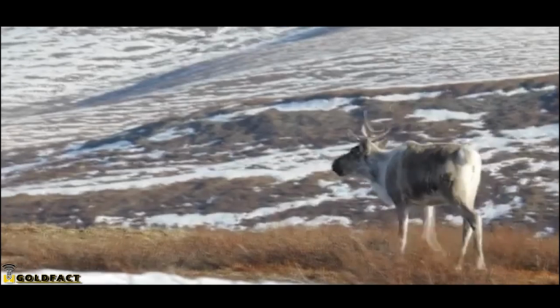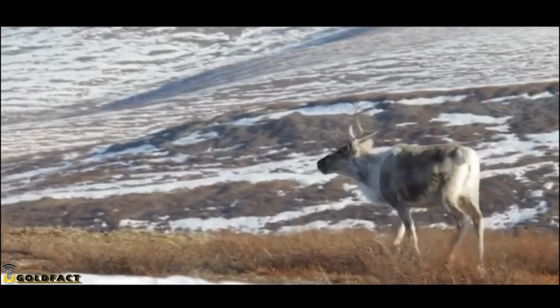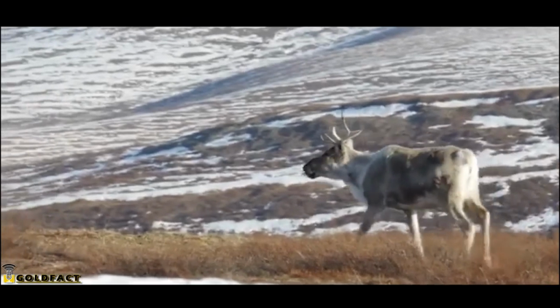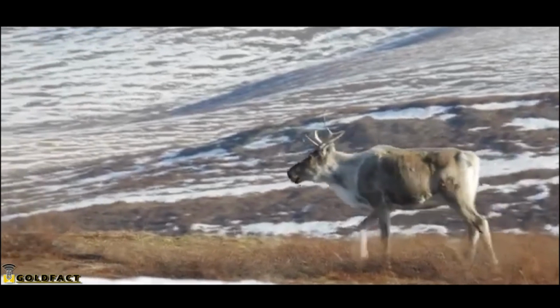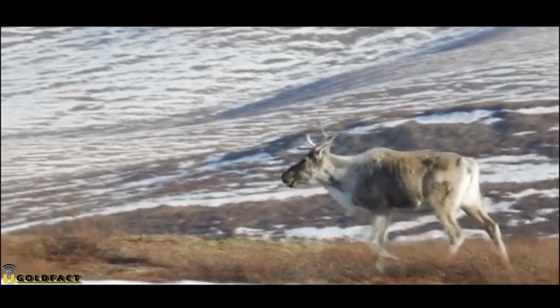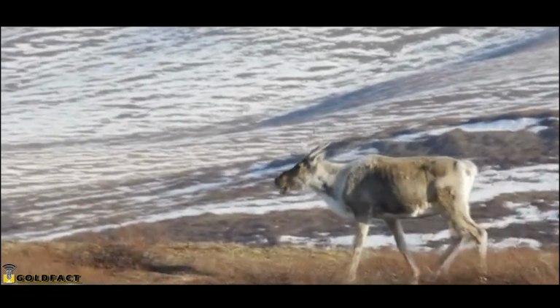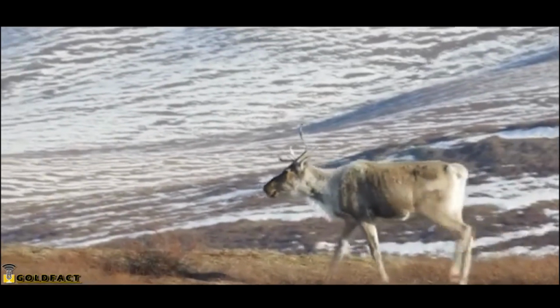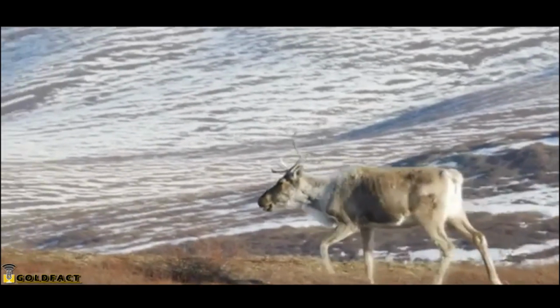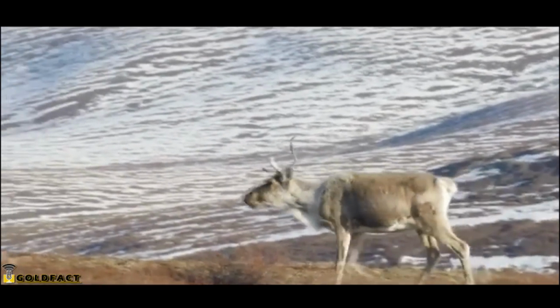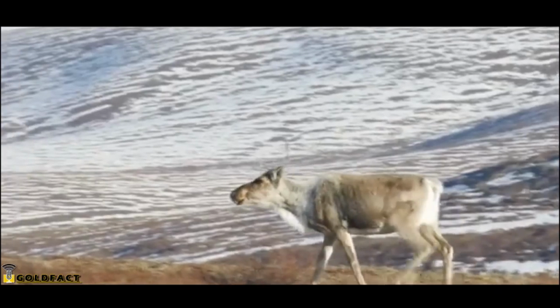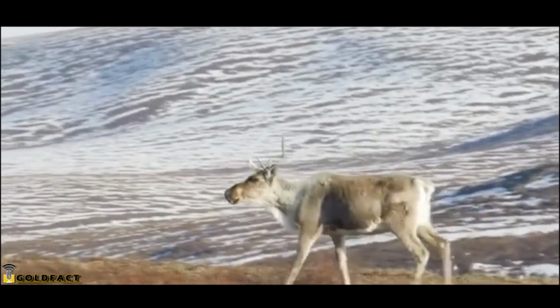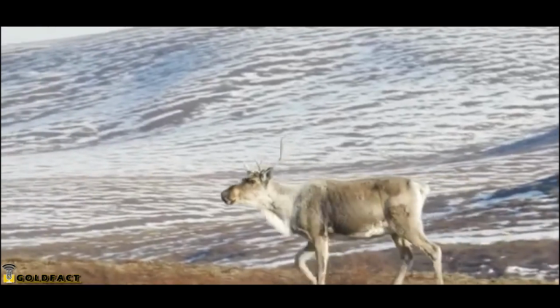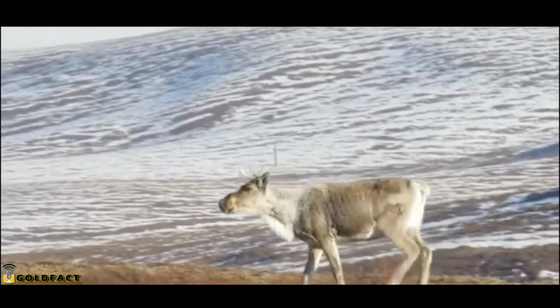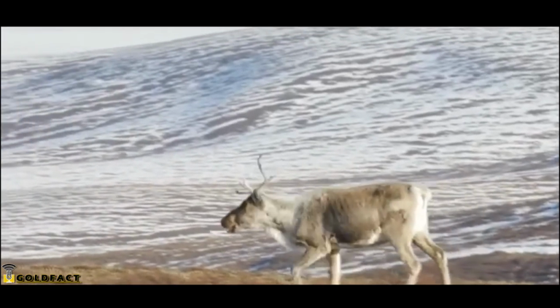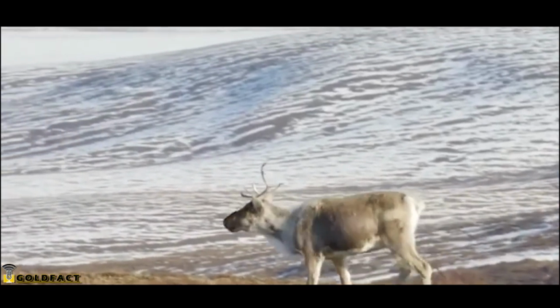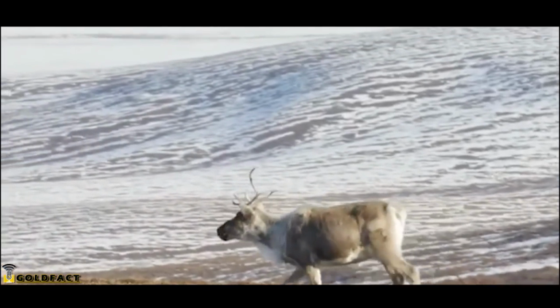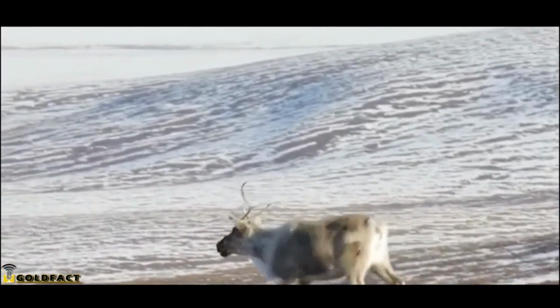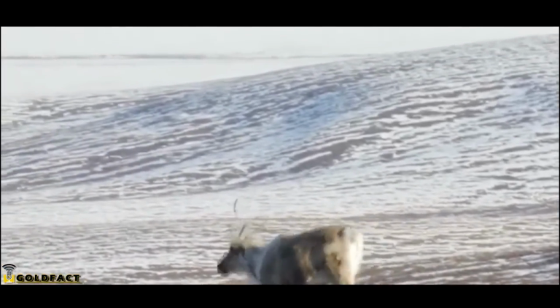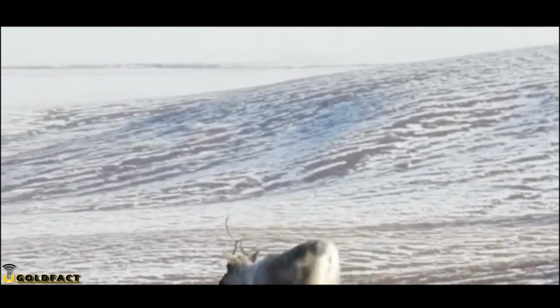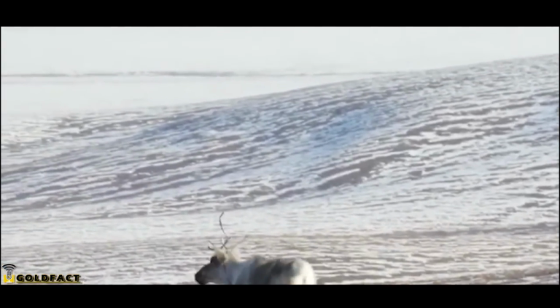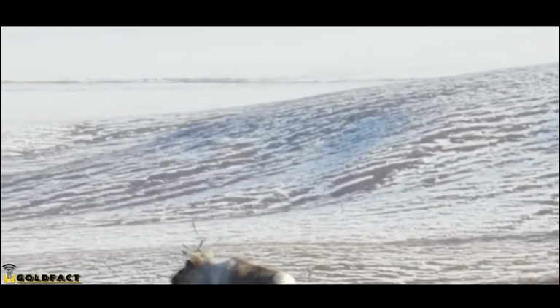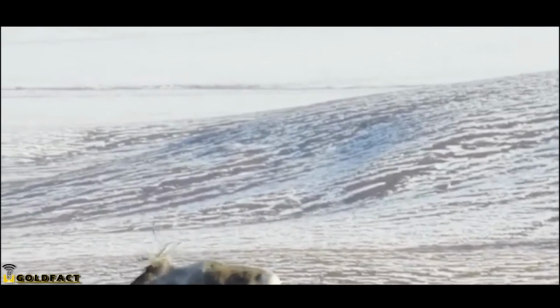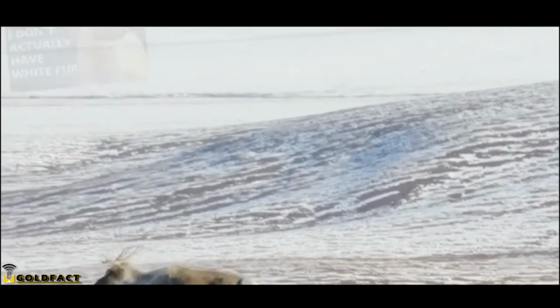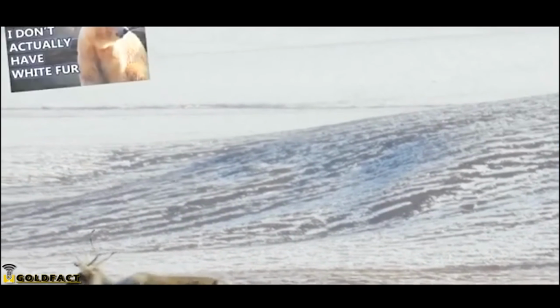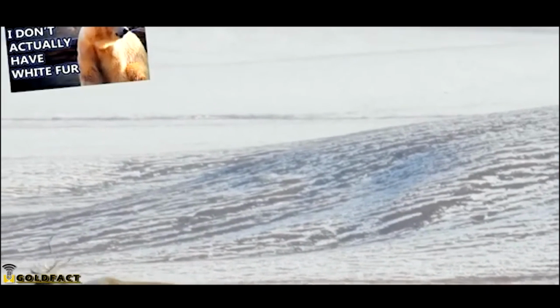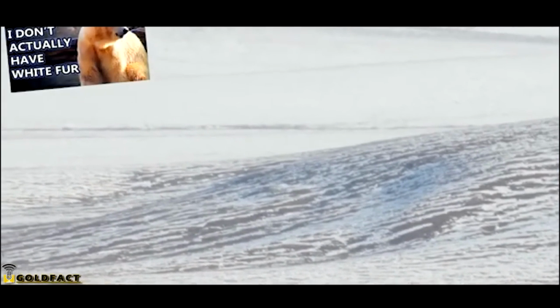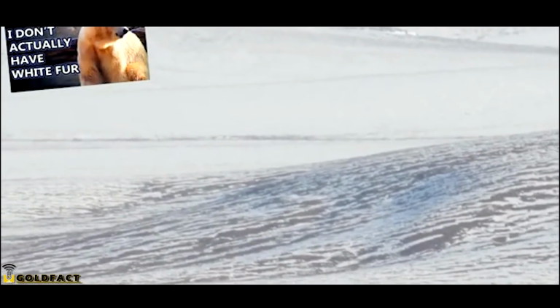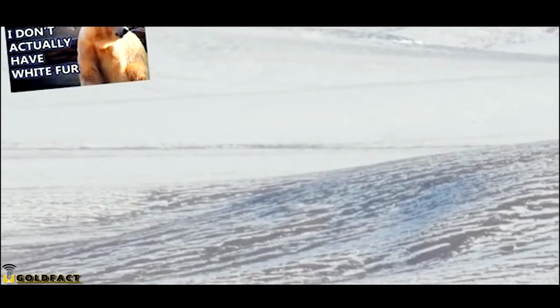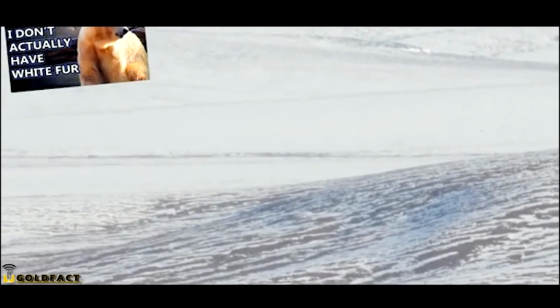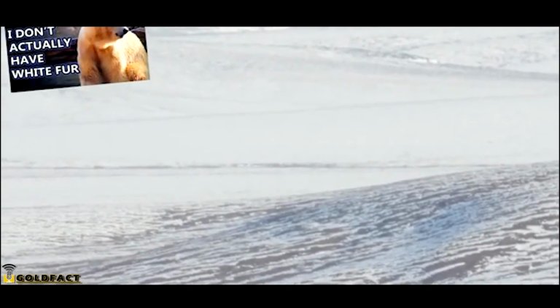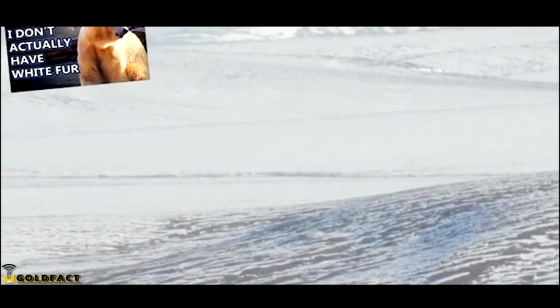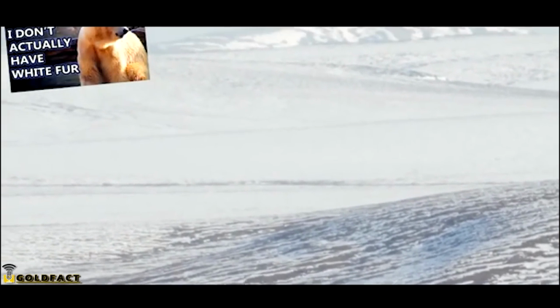Male reindeer lose upwards of 25% of their body weight during the rut, leaving them exhausted and without antlers. This makes them susceptible to predators like gray wolves, grizzly and polar bears, wolverines, lynxes, and more.